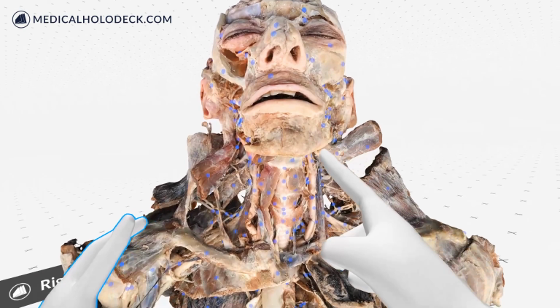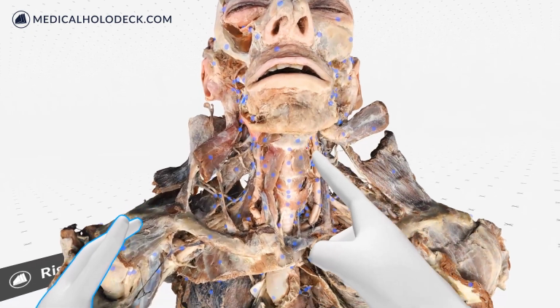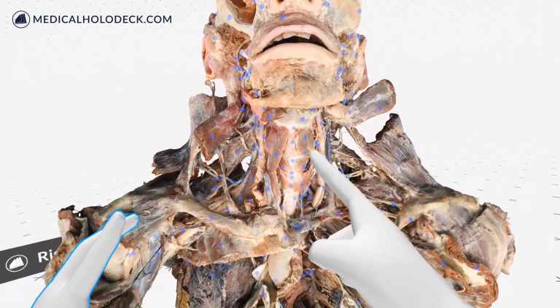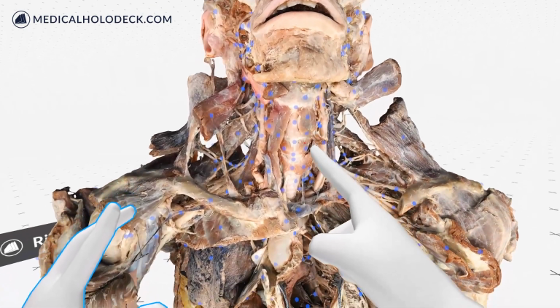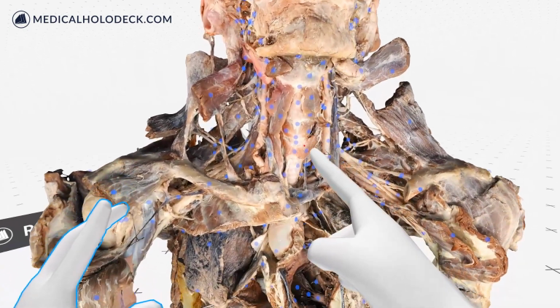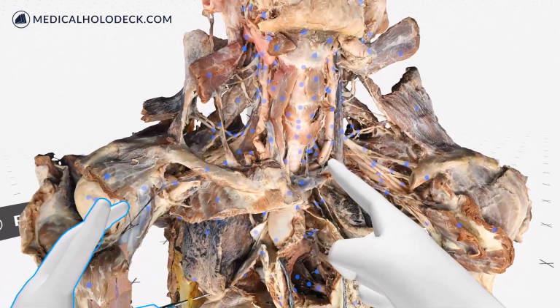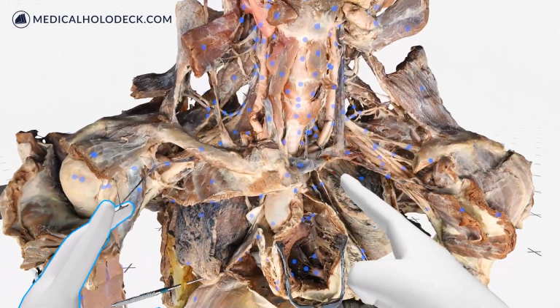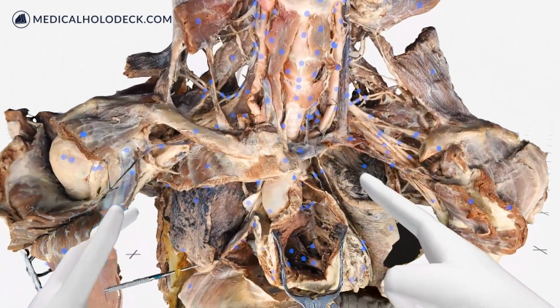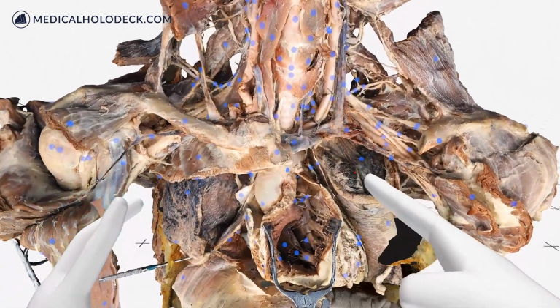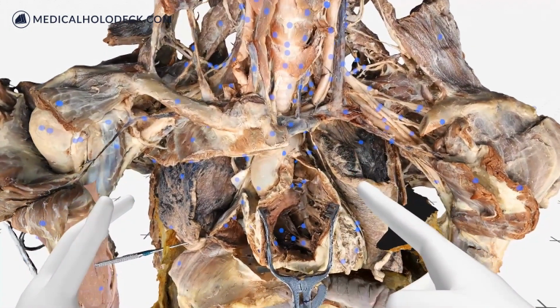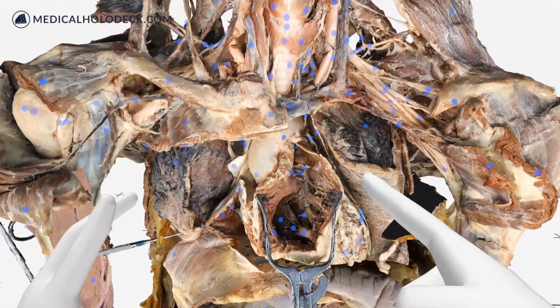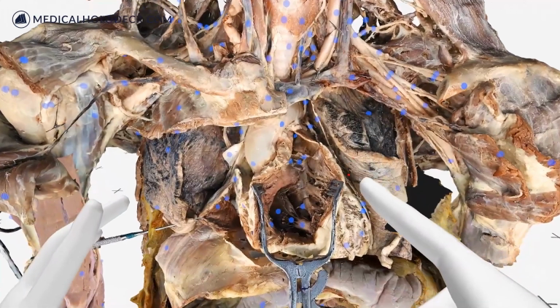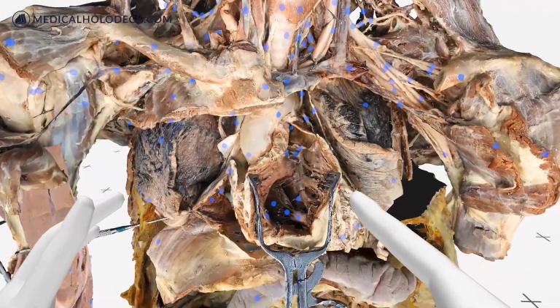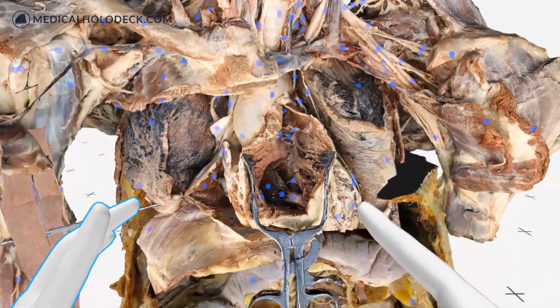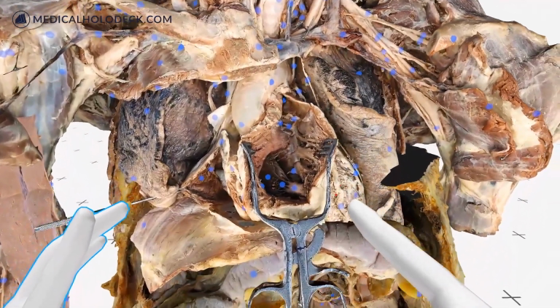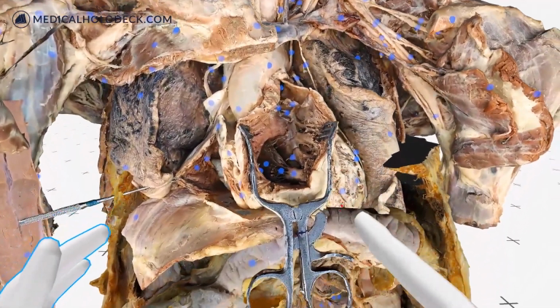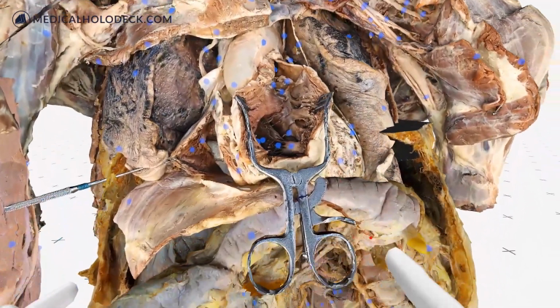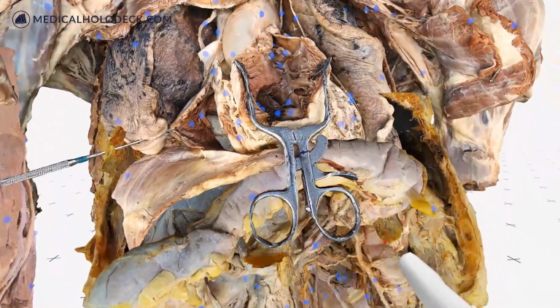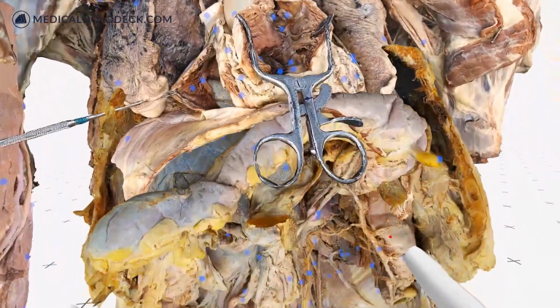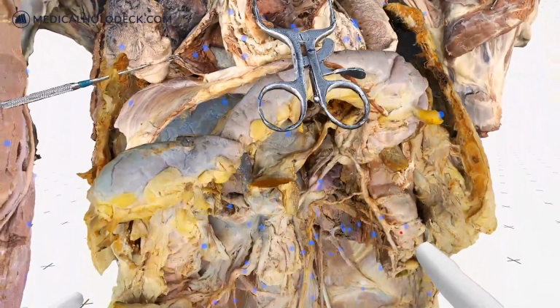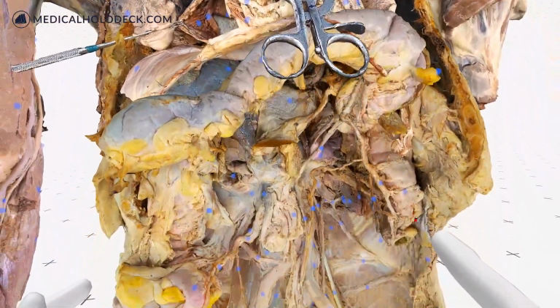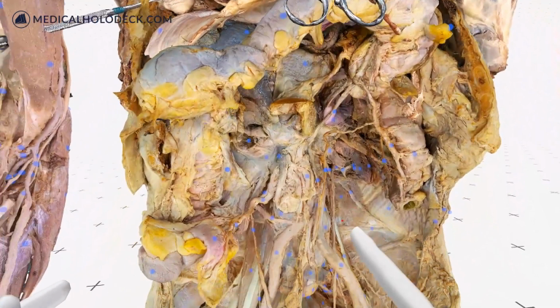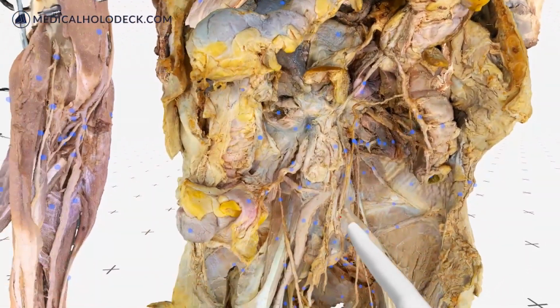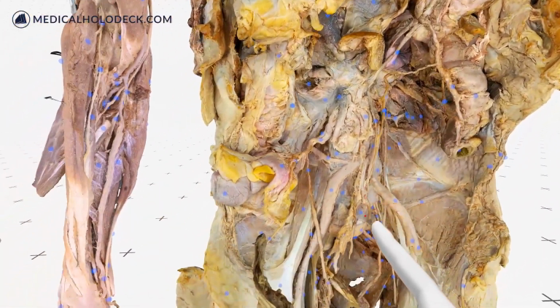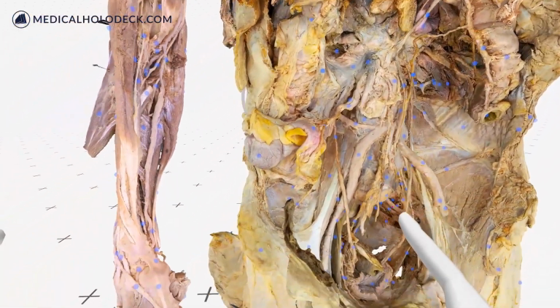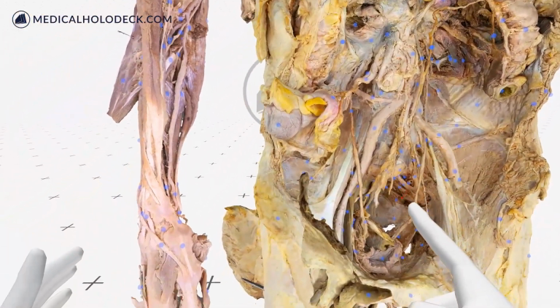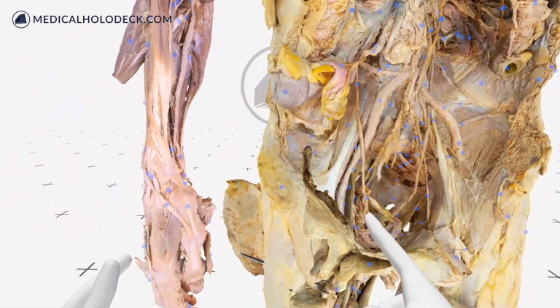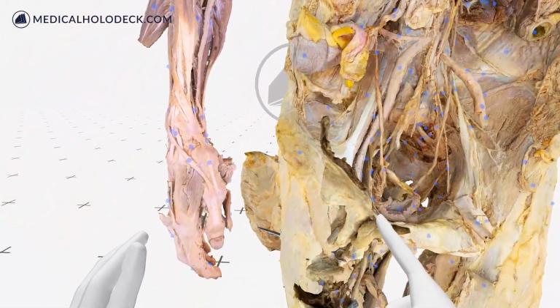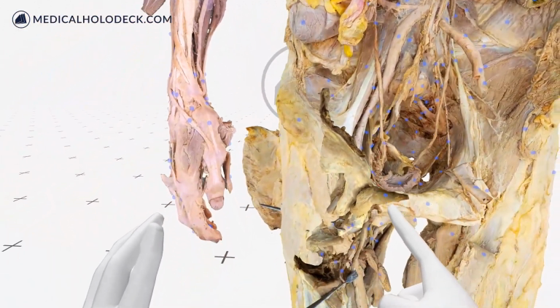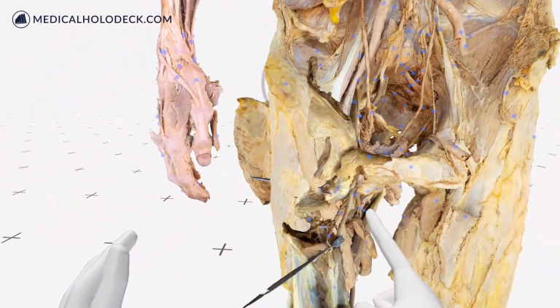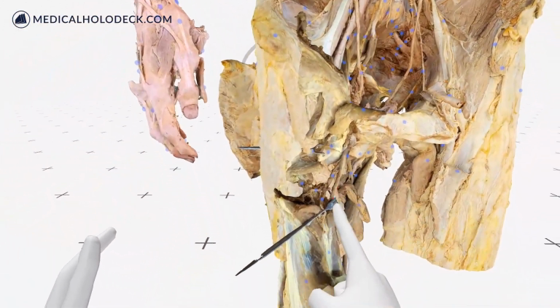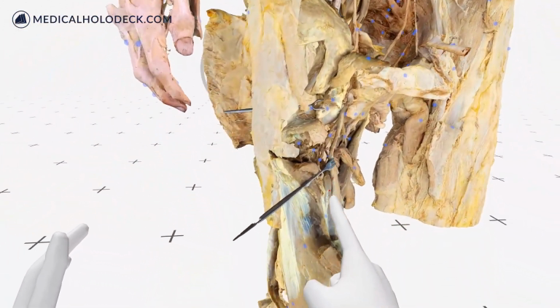Medical Holodeck adds the lower extremities to Dissection Master XR. Now the entire human body from head to toe is available in virtual reality. It offers schools and universities a quick, easy, and cheap way to teach human anatomy without a dissection lab.